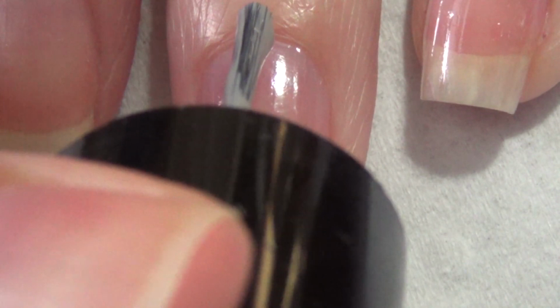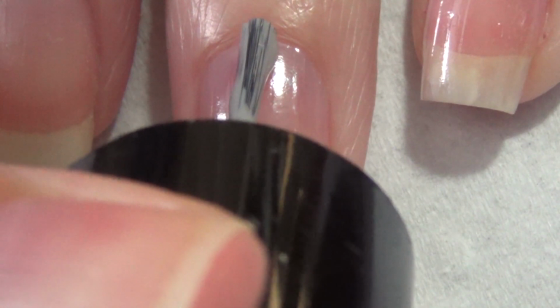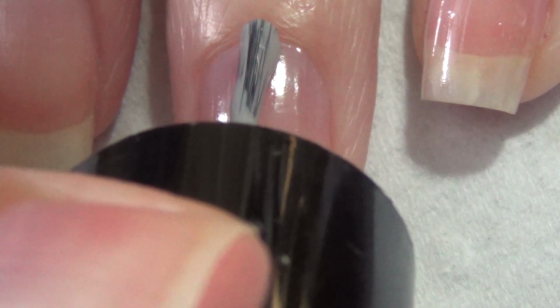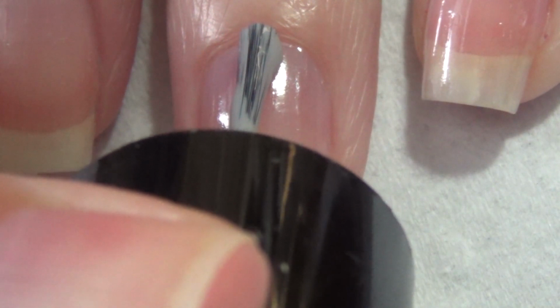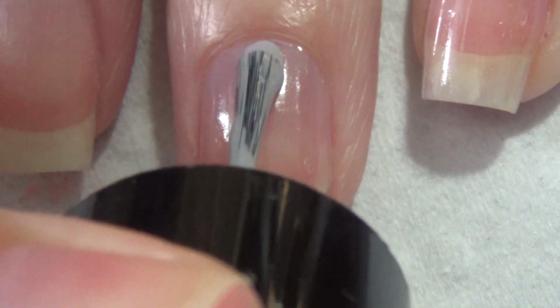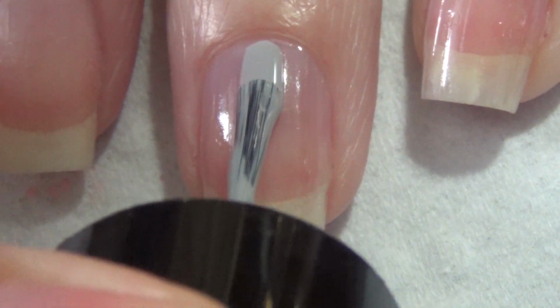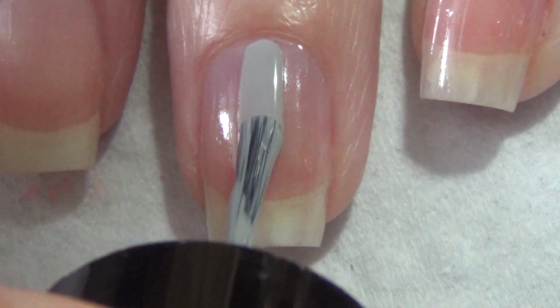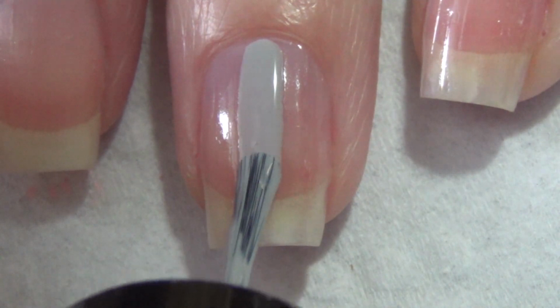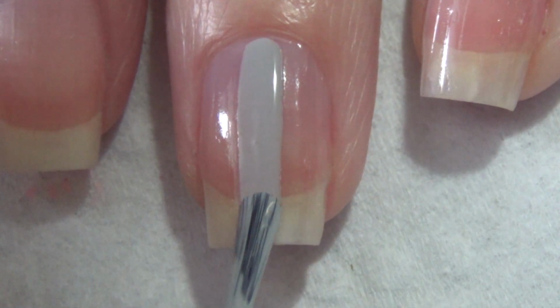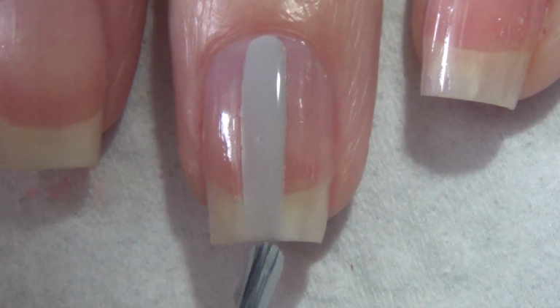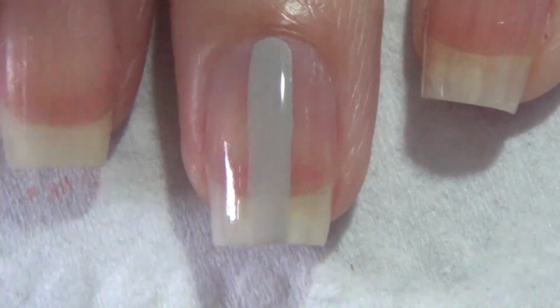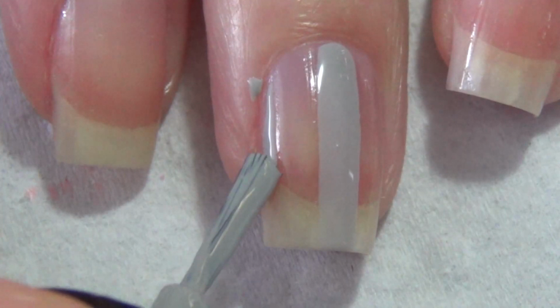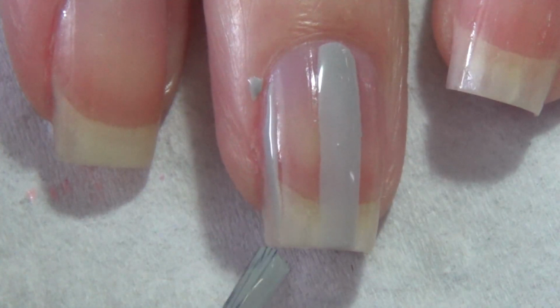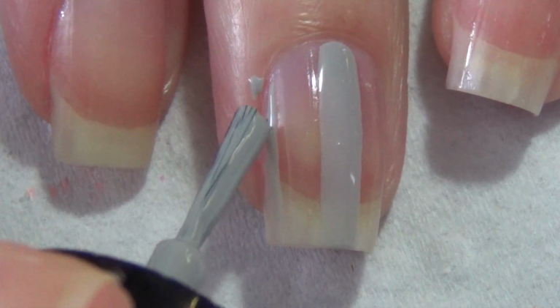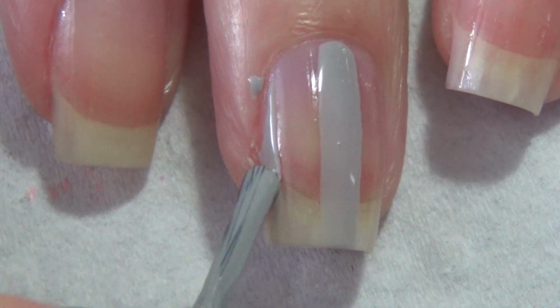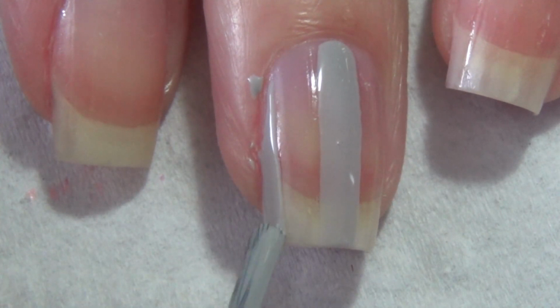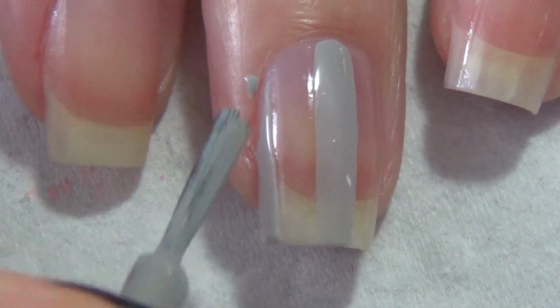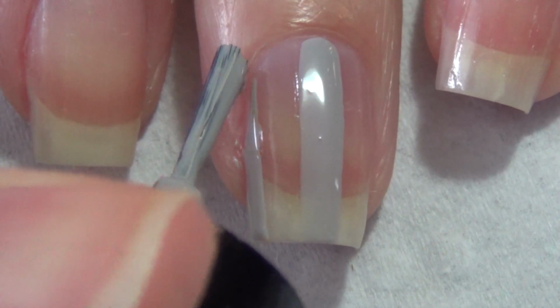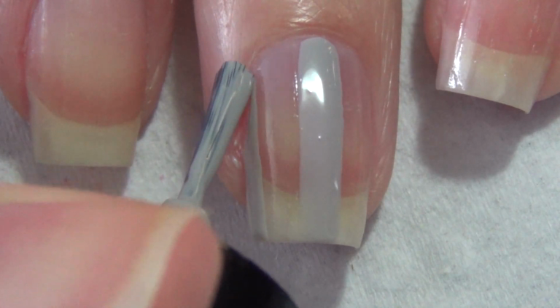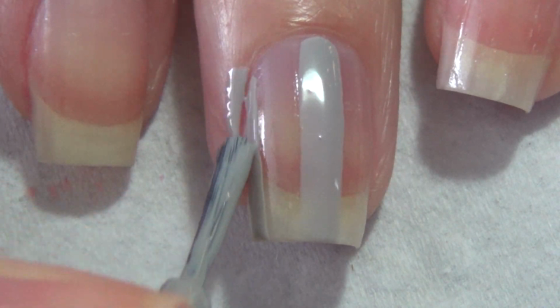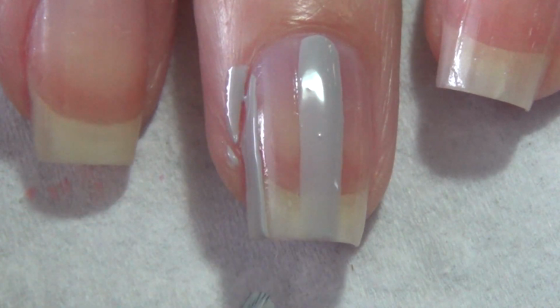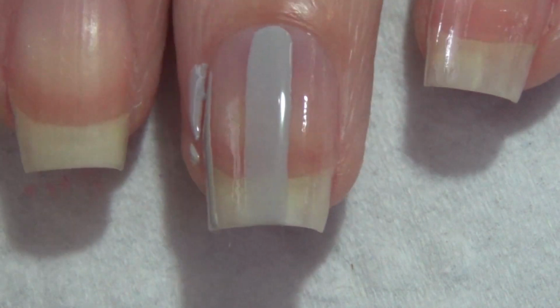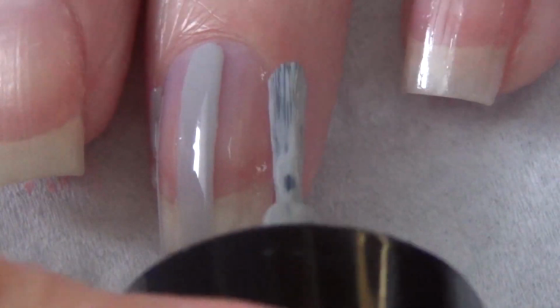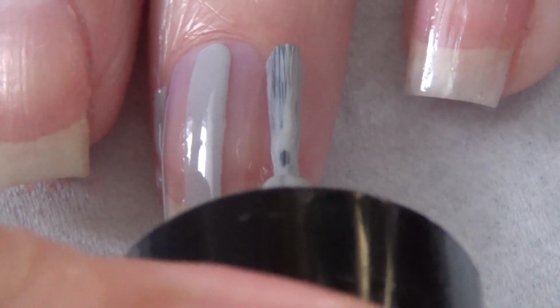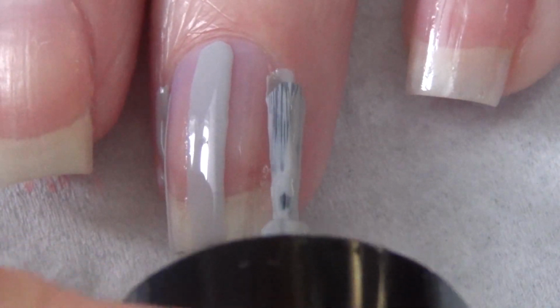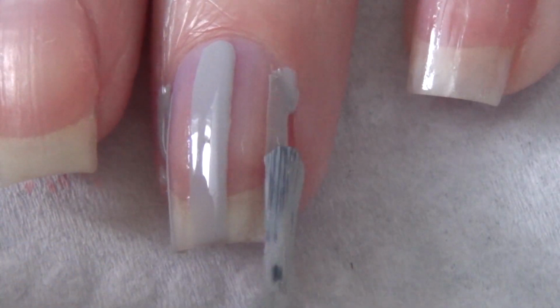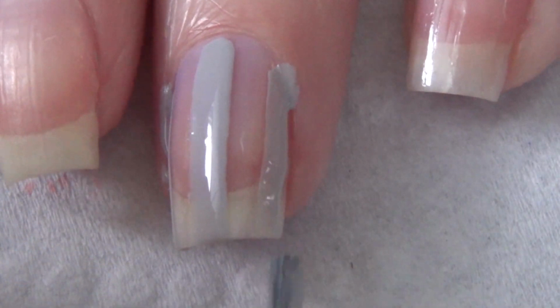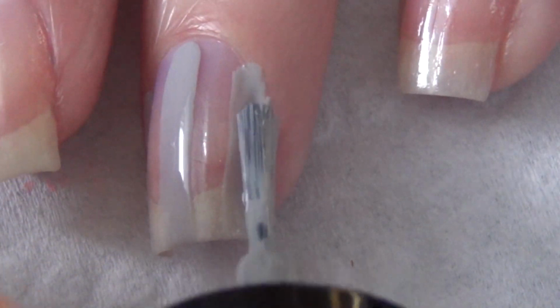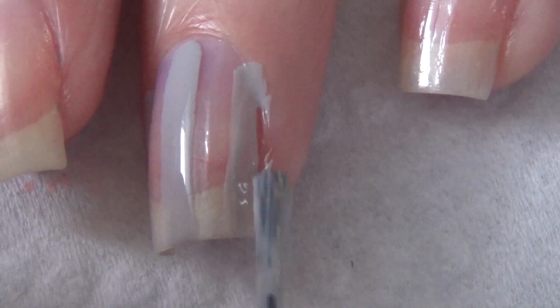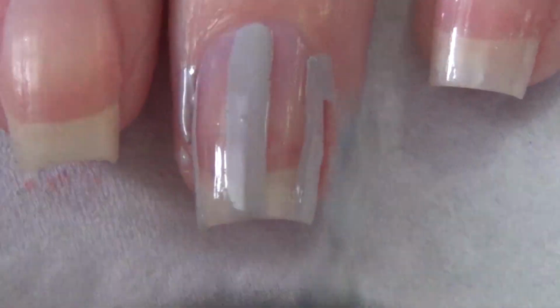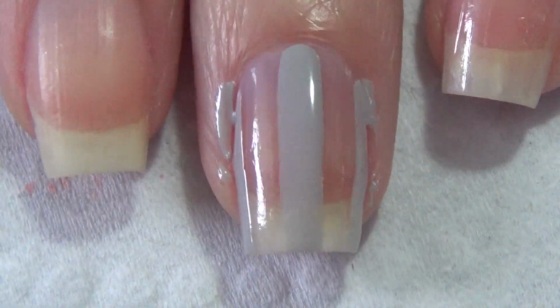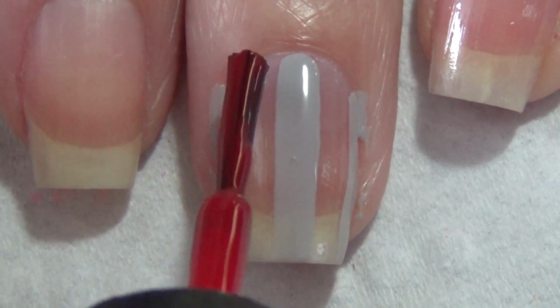We'll start by creating some wide stripes on your nail. I'm just using the brush that comes along with the polish and I'm creating gray stripes first — vertical down my nail. You'll see I did down the center then on either side, leaving a space in between that's a similar thickness.